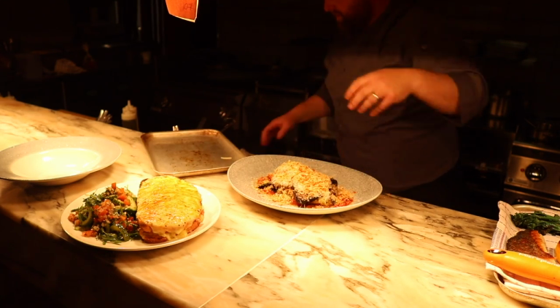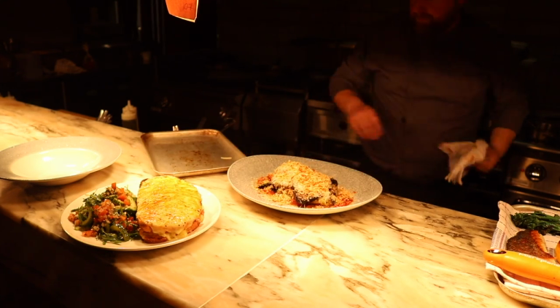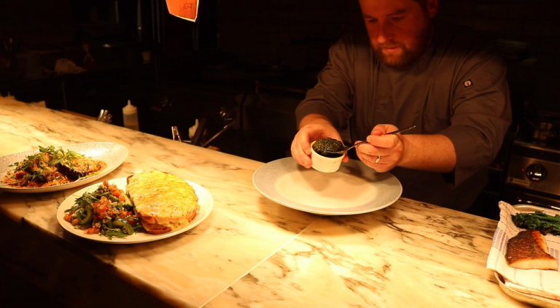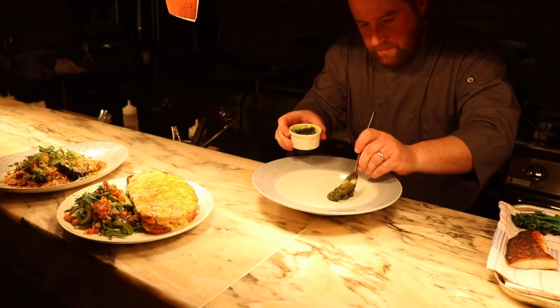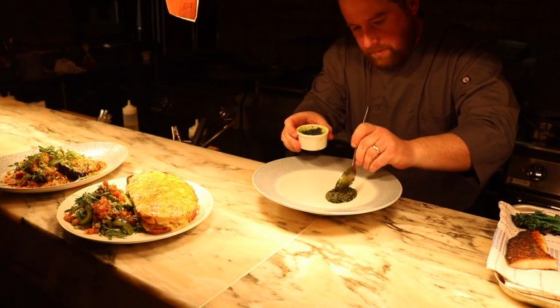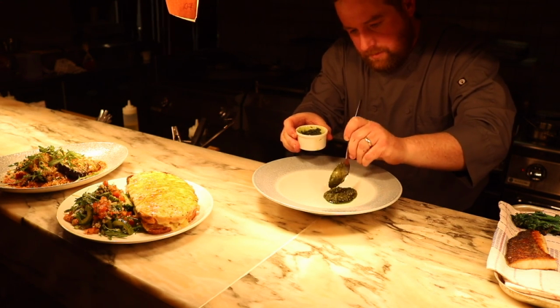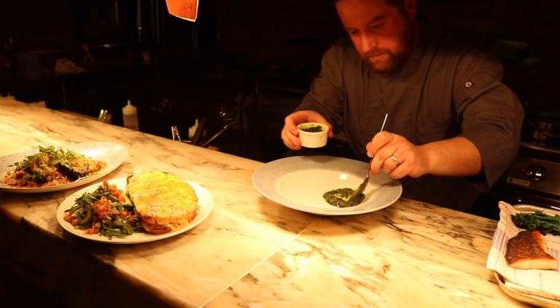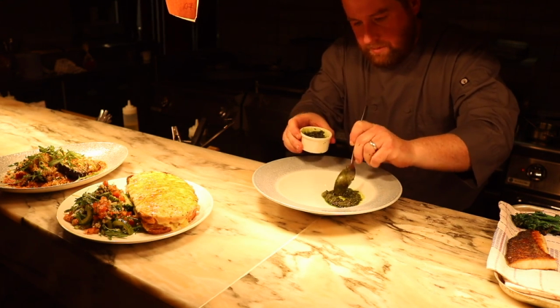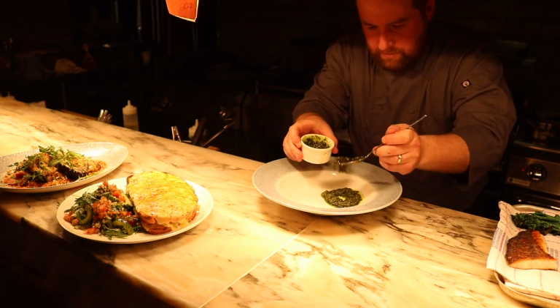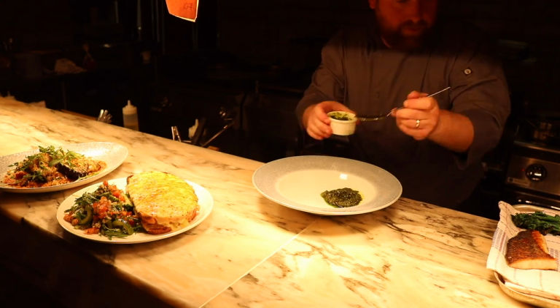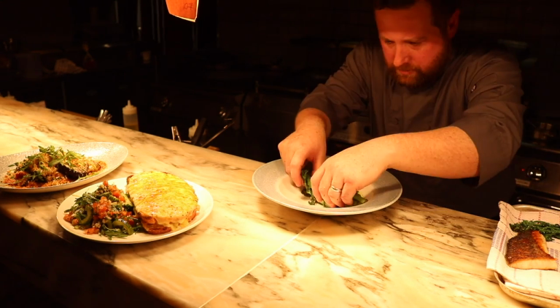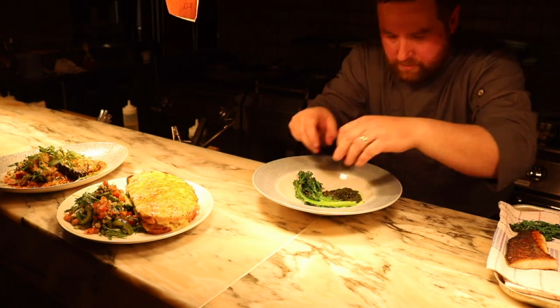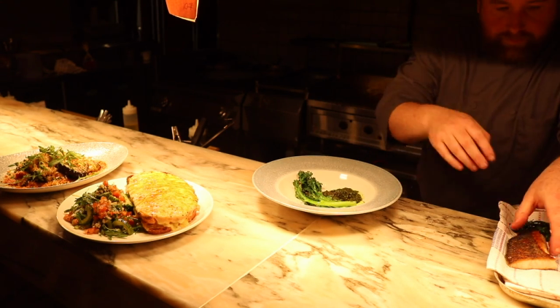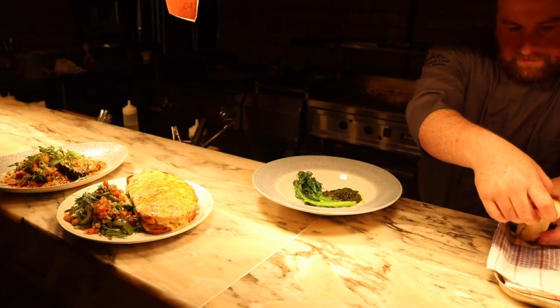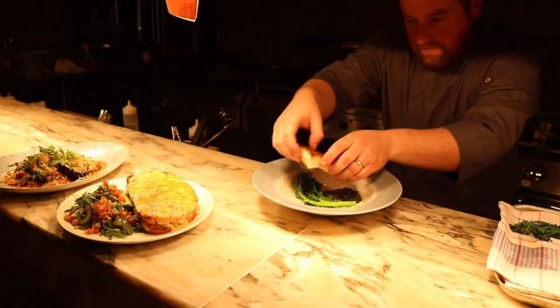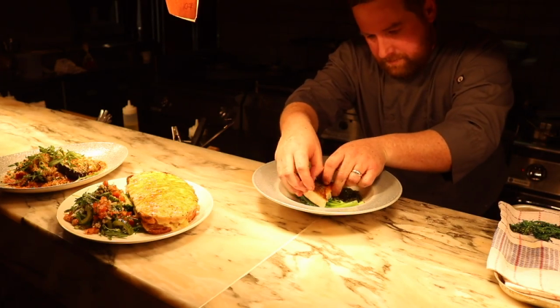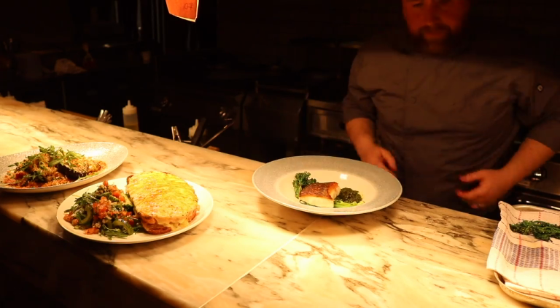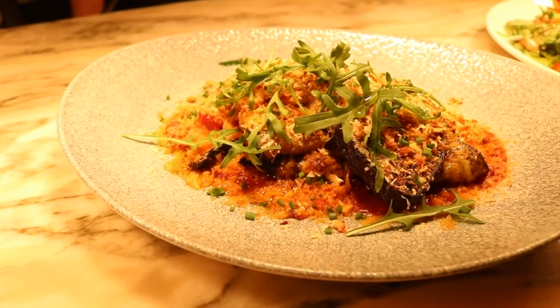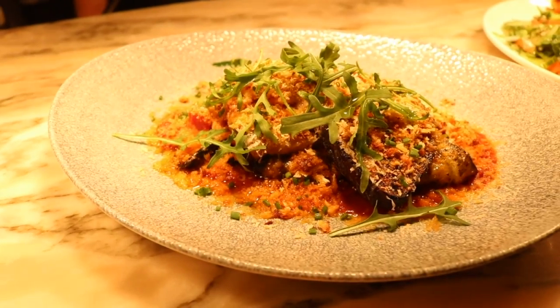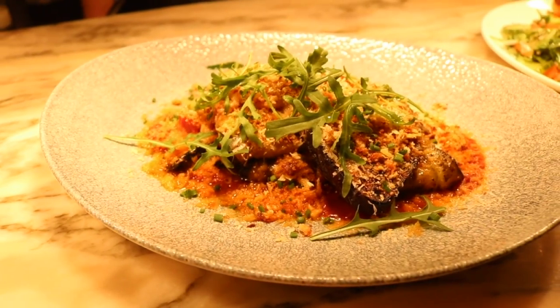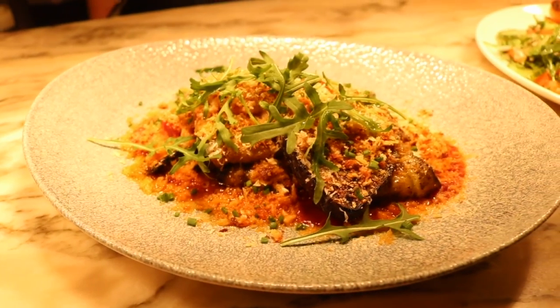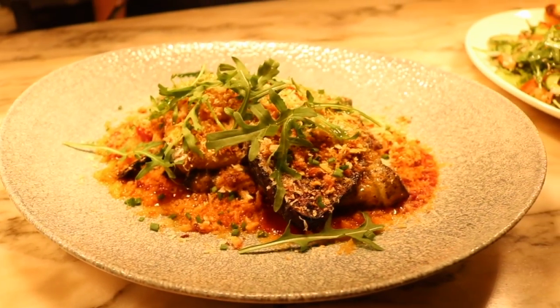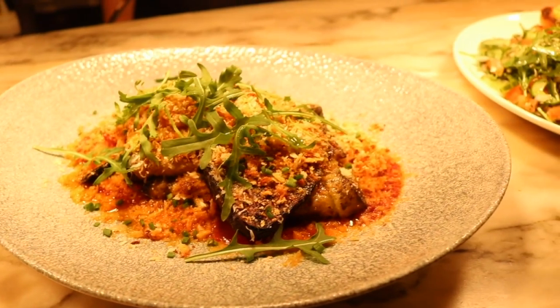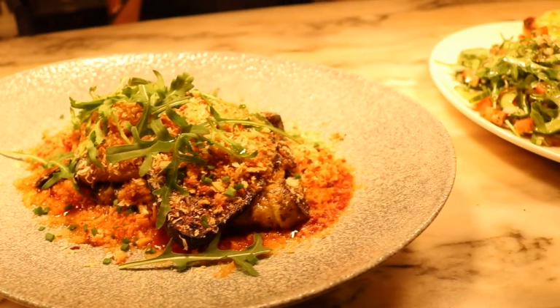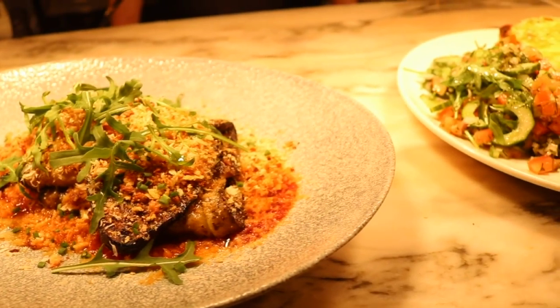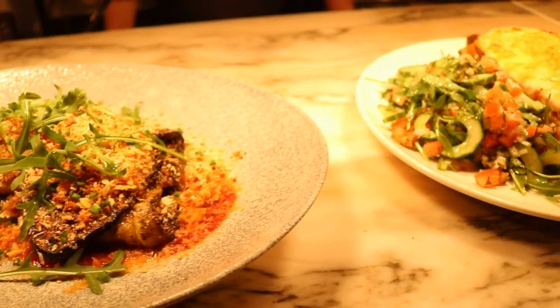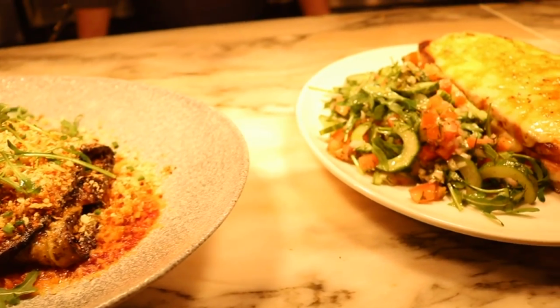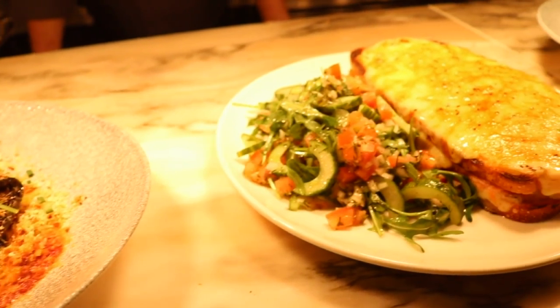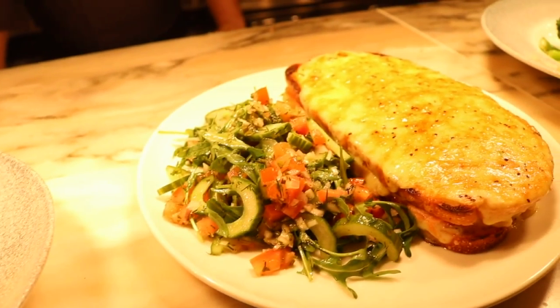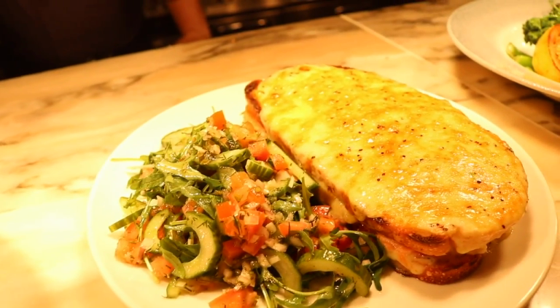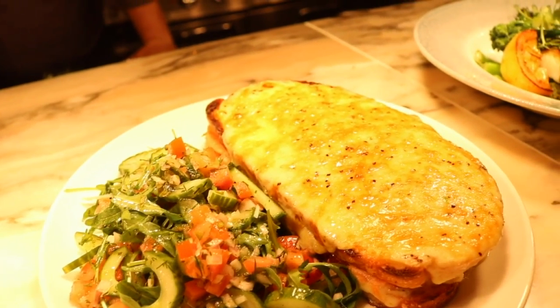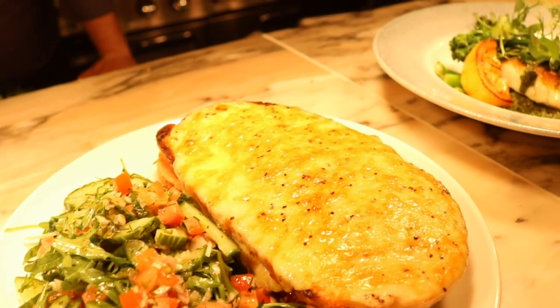We've just launched a whole new lunch and dinner menu which I think is just so in keeping with spring and summer. We're going to keep making it lighter and lighter as we go from spring into summer, so we're ready for the hot weather whenever it happens.